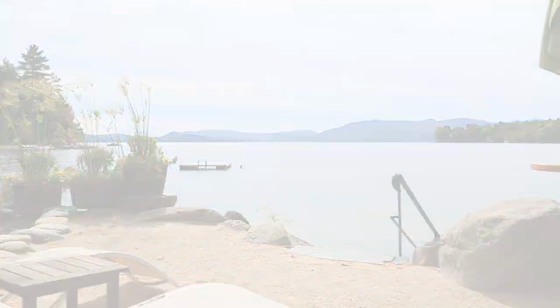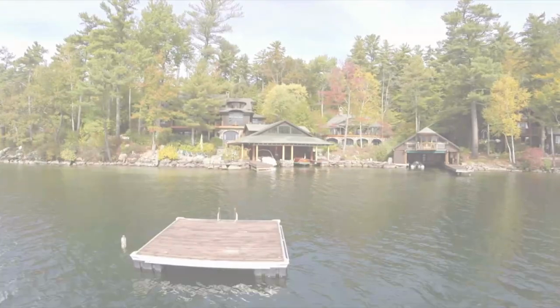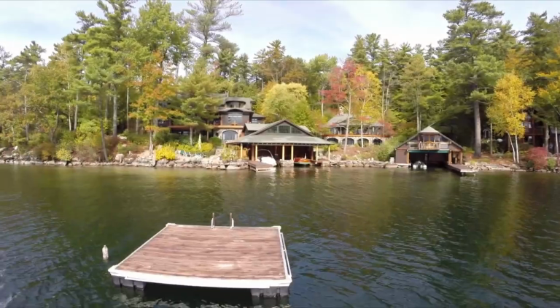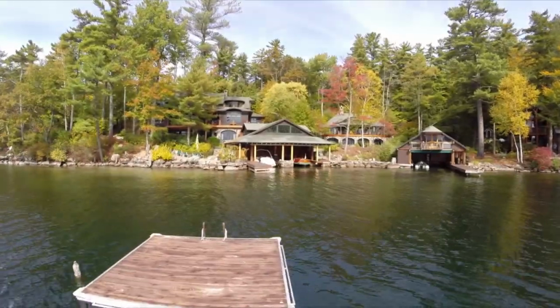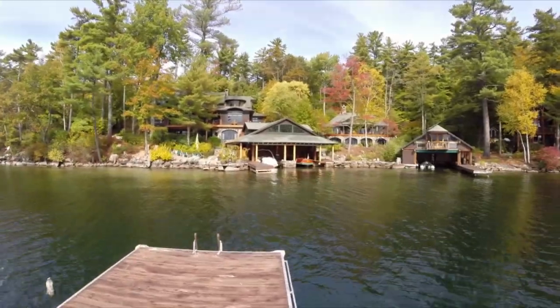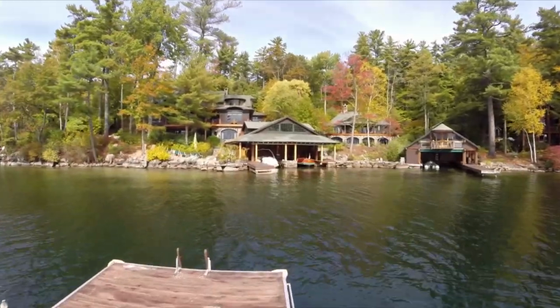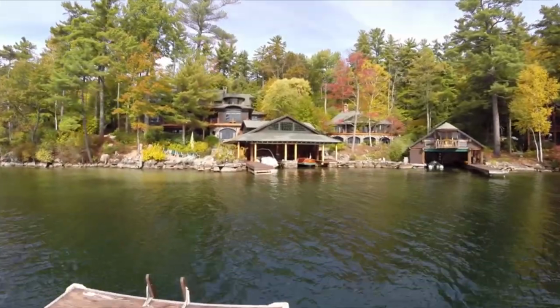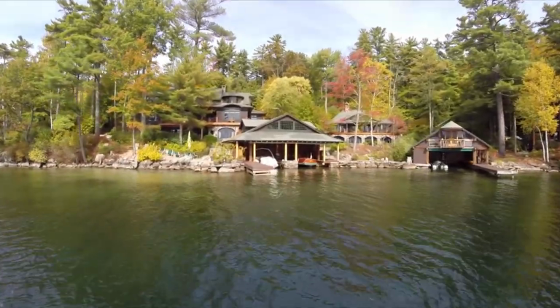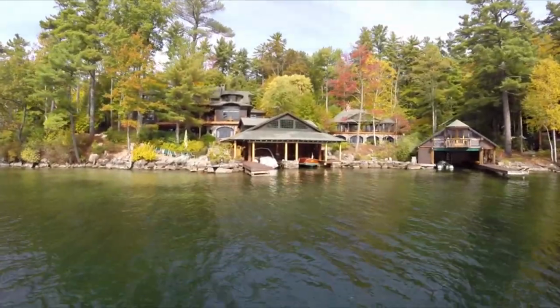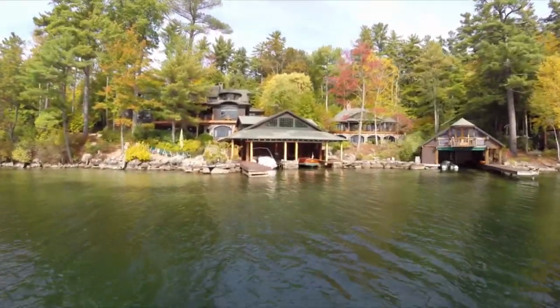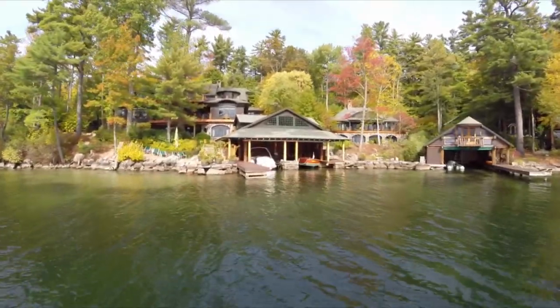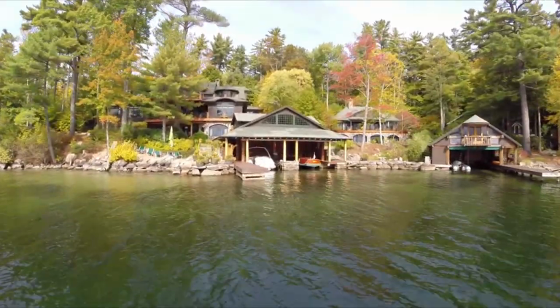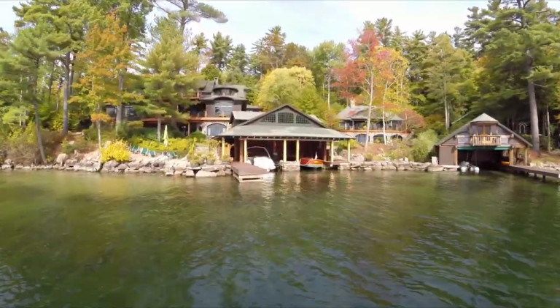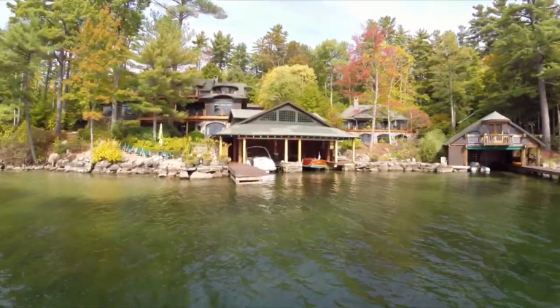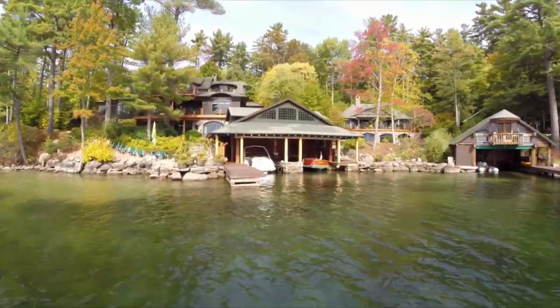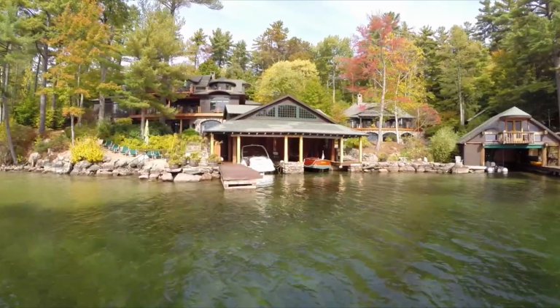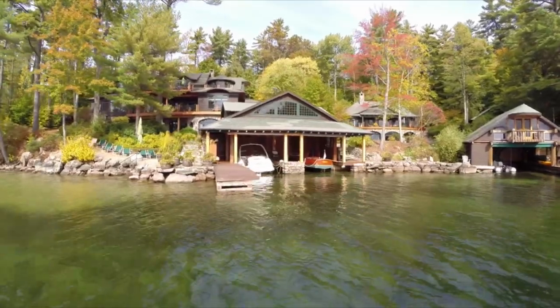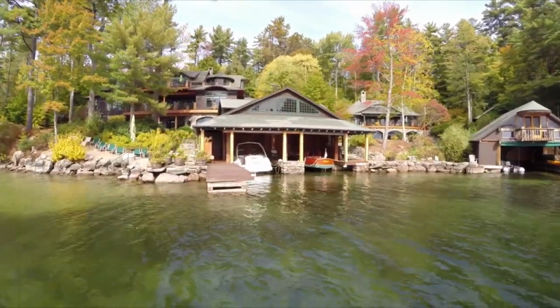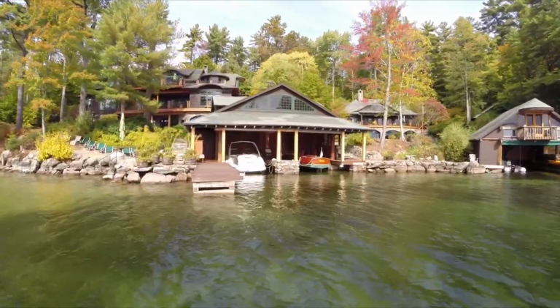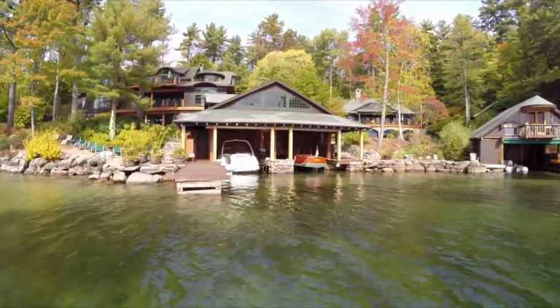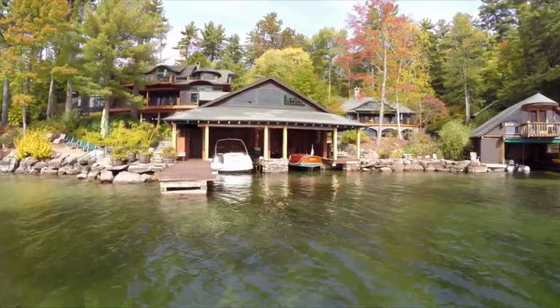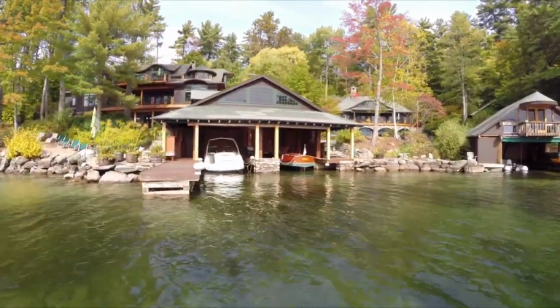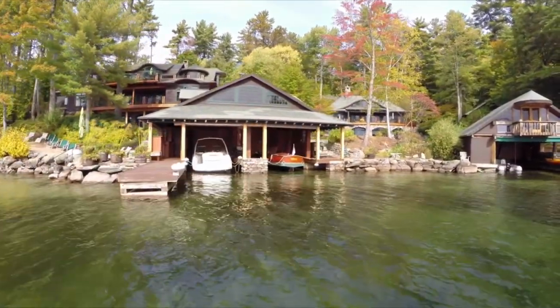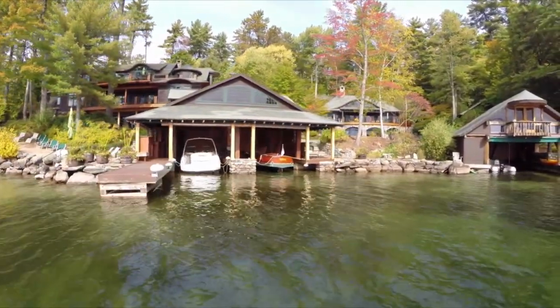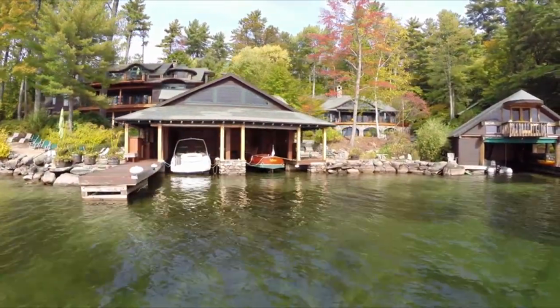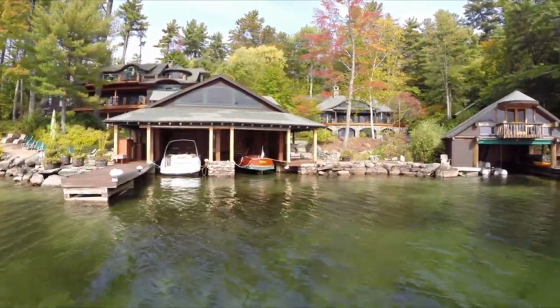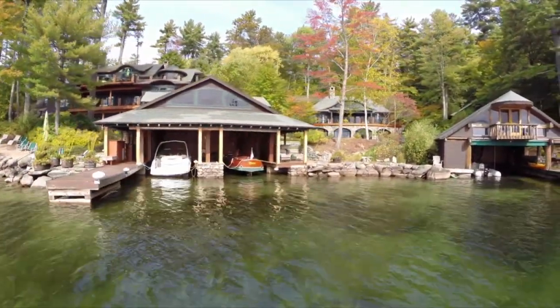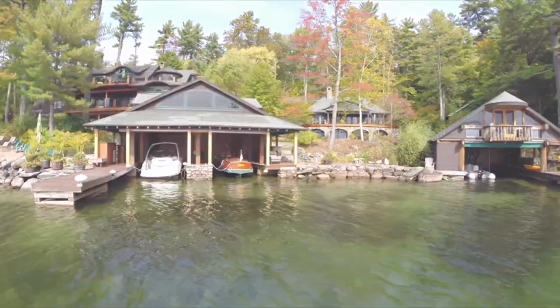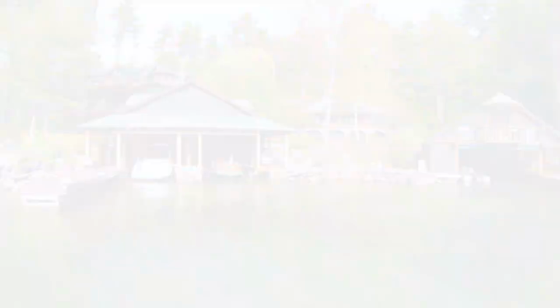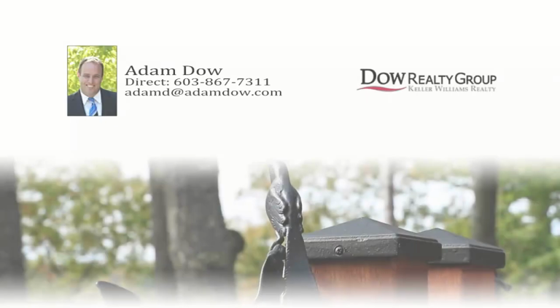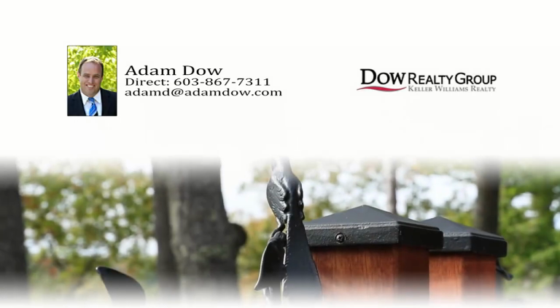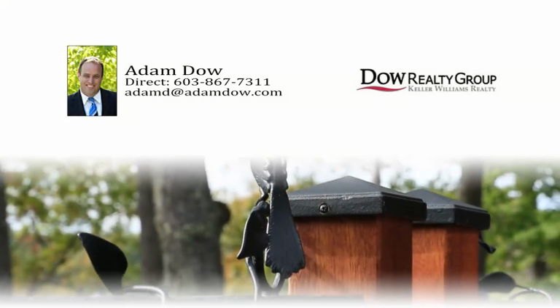Tranquility, perfect sunrises and sunsets — everything that makes life worth living, right here. That's why your neighbors here already love calling it home. And soon, you will too.